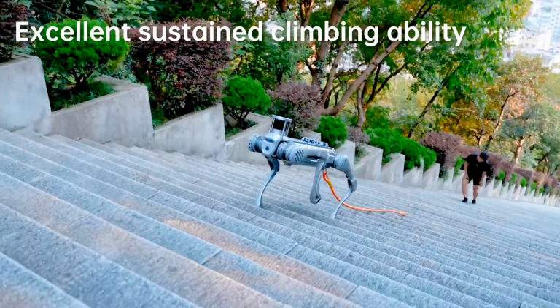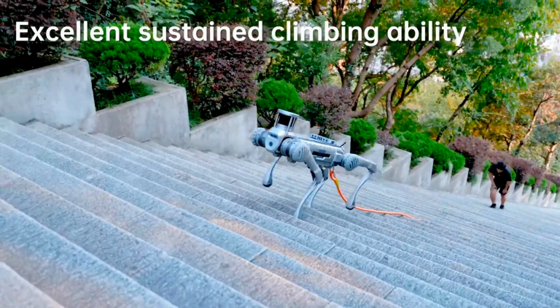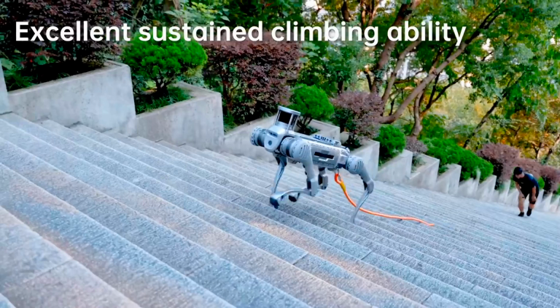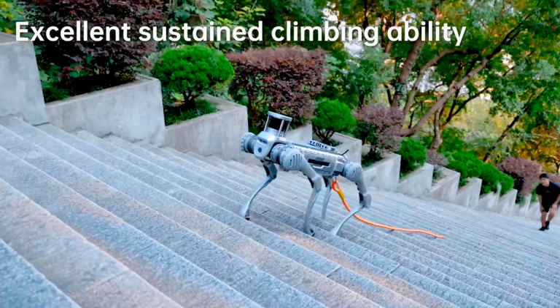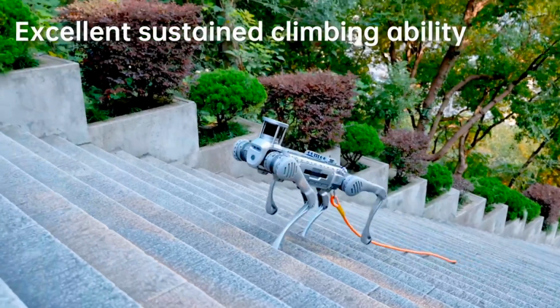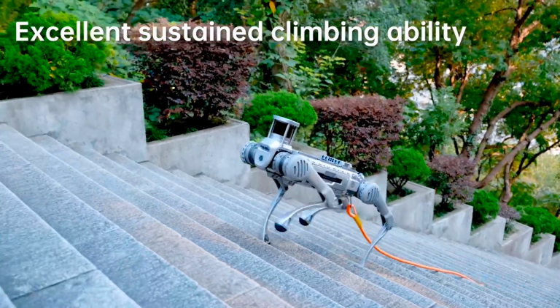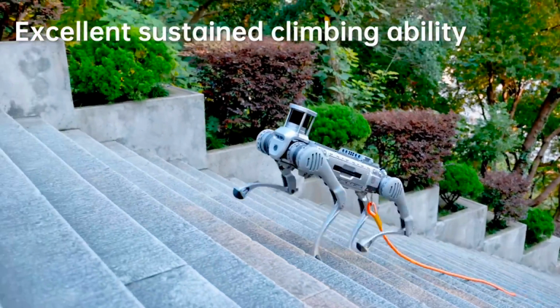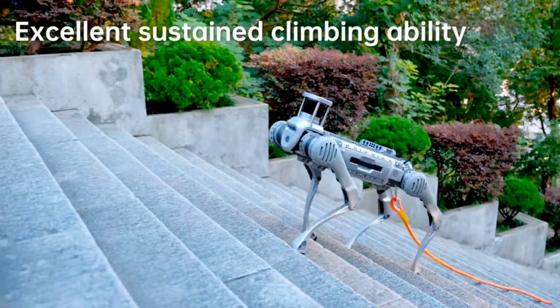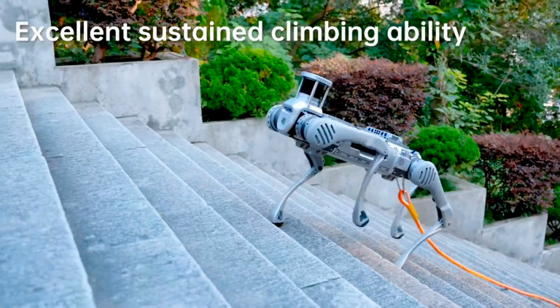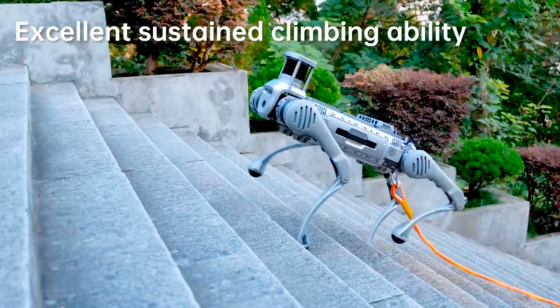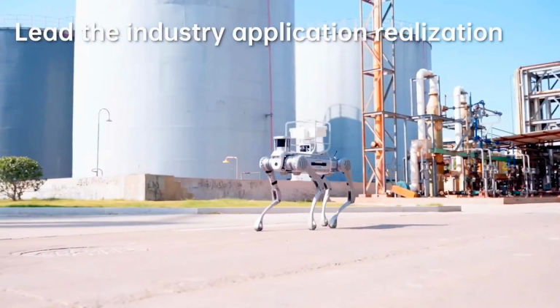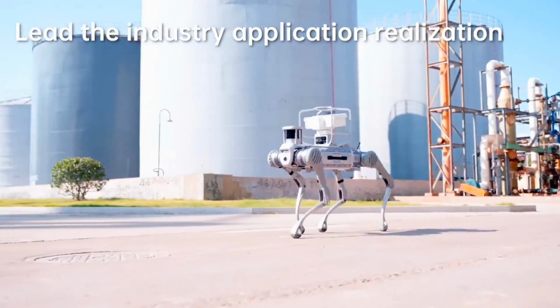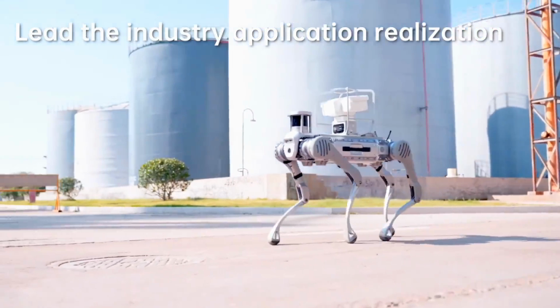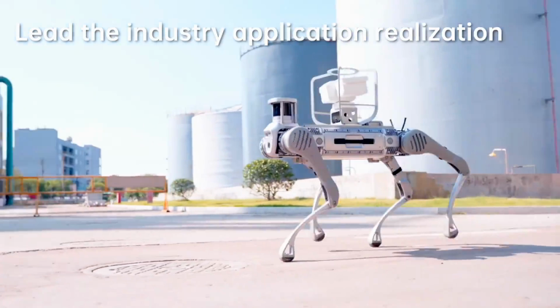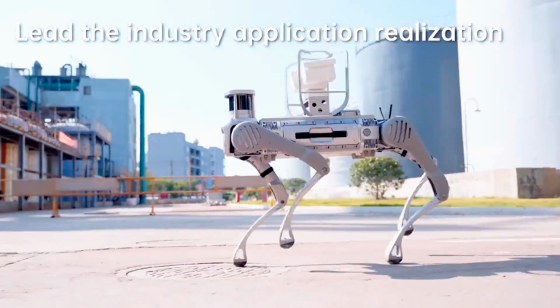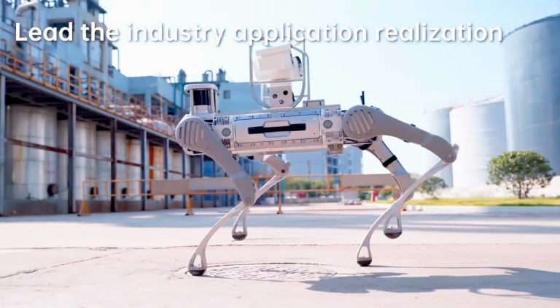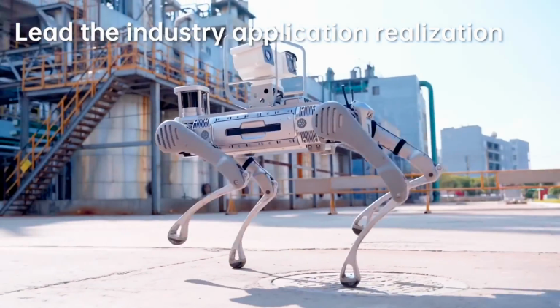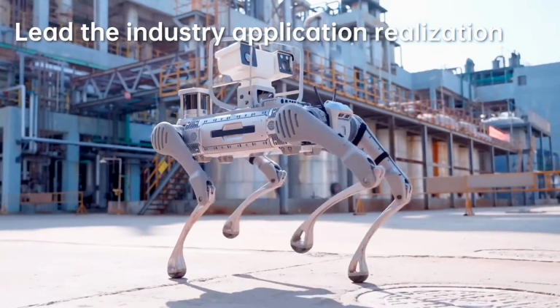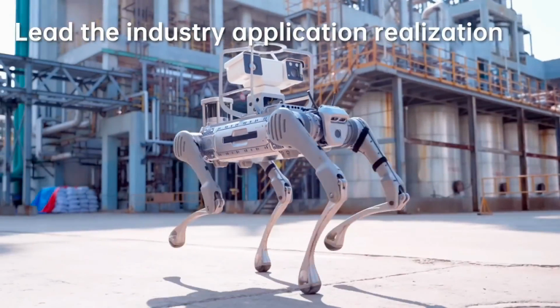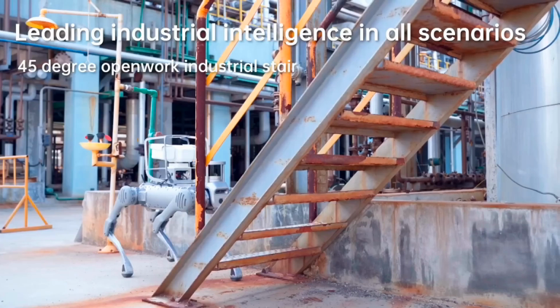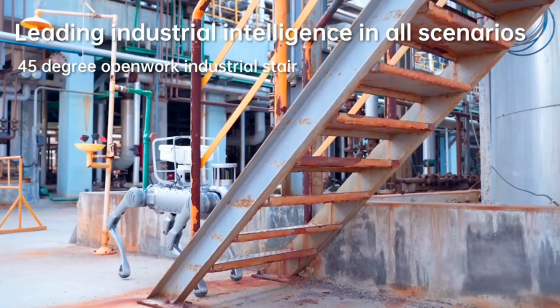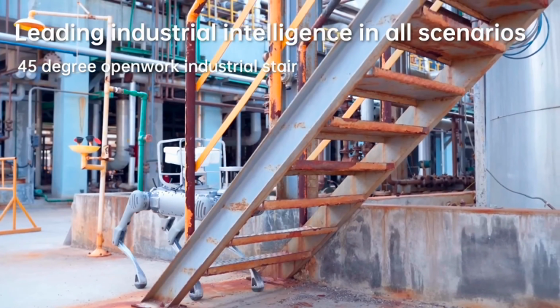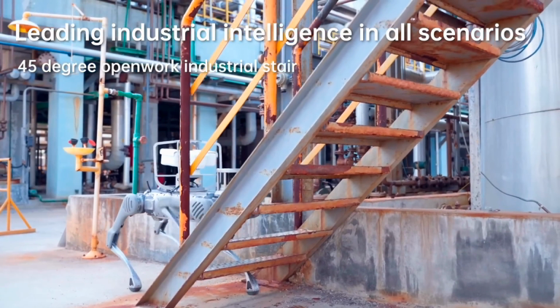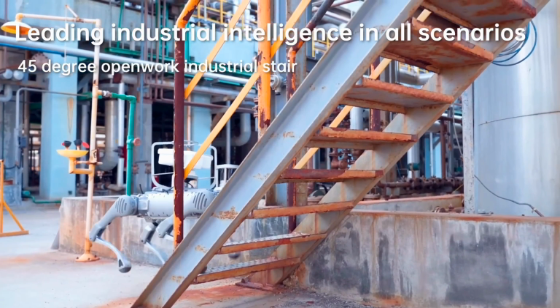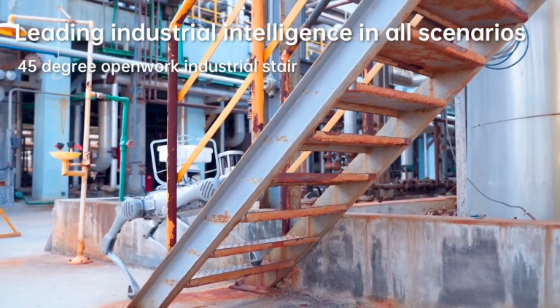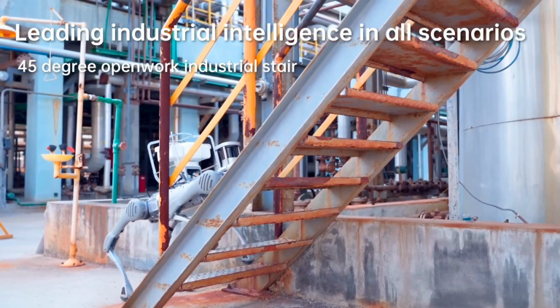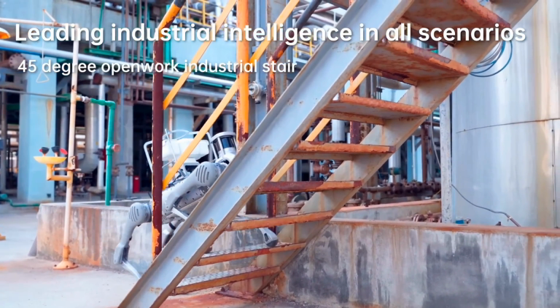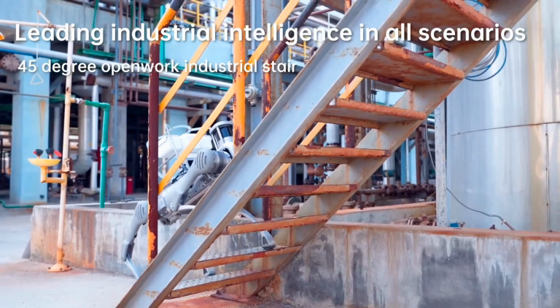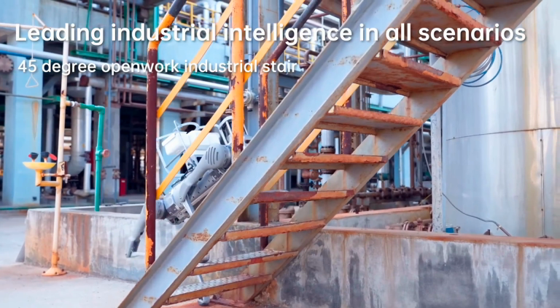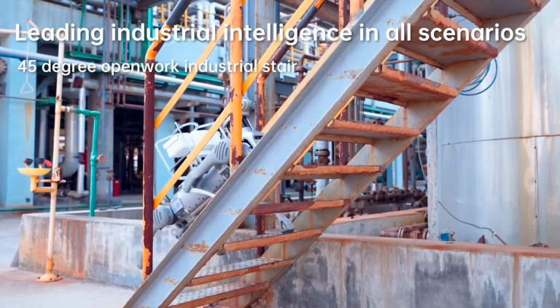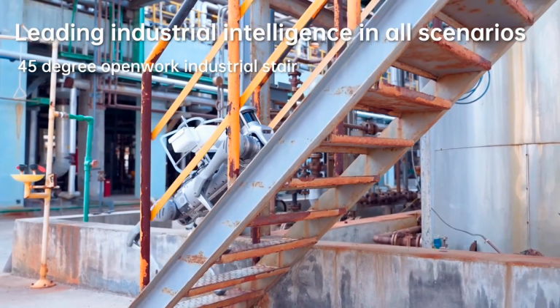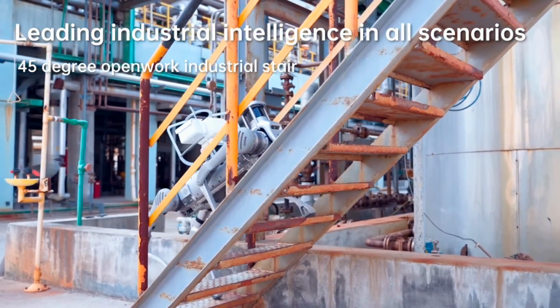While Boston Dynamics may have pioneered the field of quadruped robot dogs, Chinese company Unitree has definitely done a good job of jumping on board. Its latest industrial robot, the B2, offers some major improvements over its predecessor.